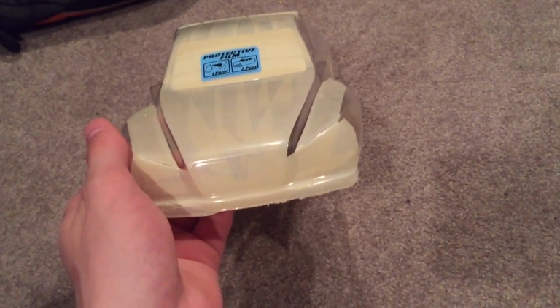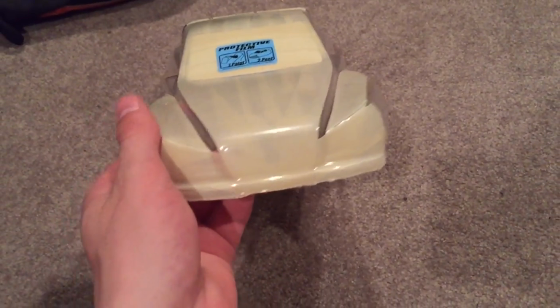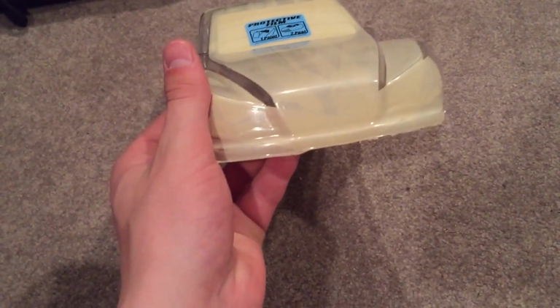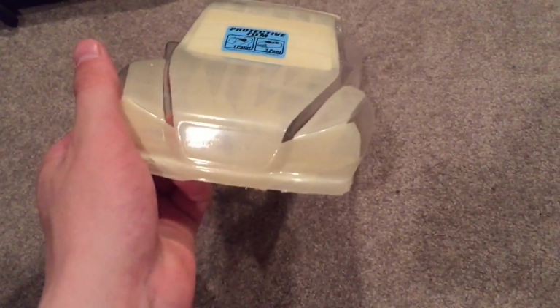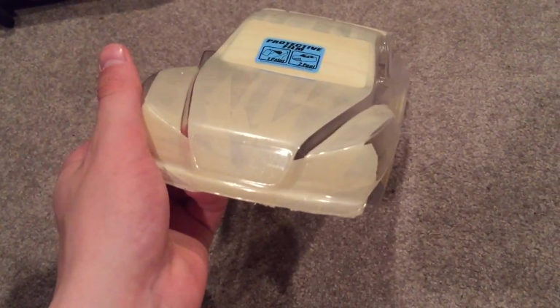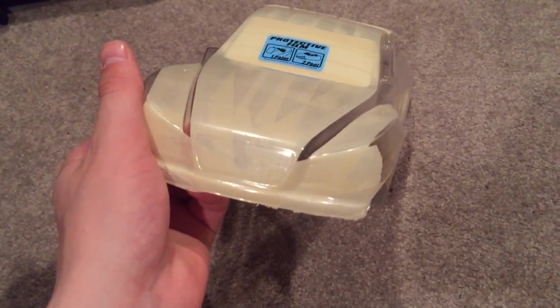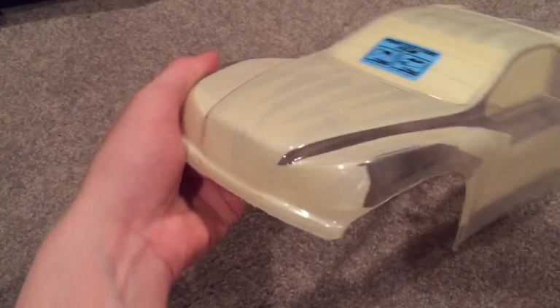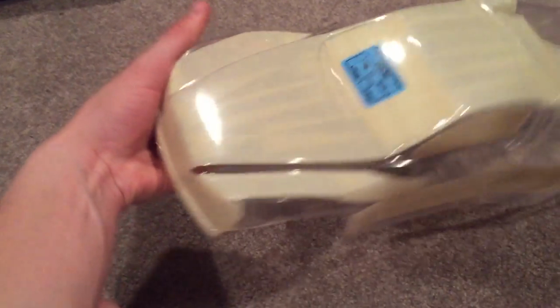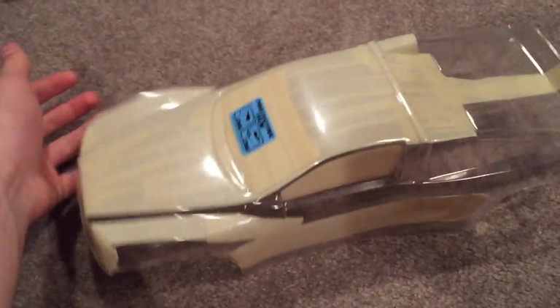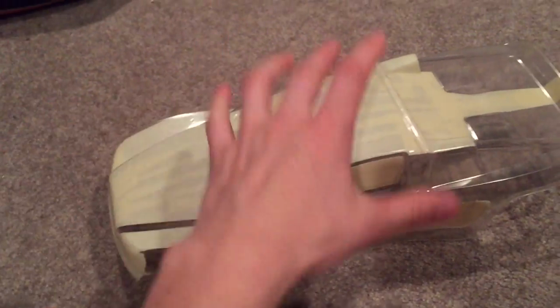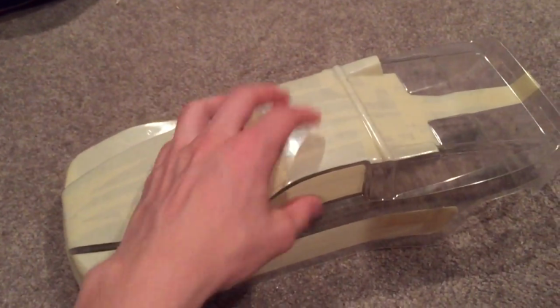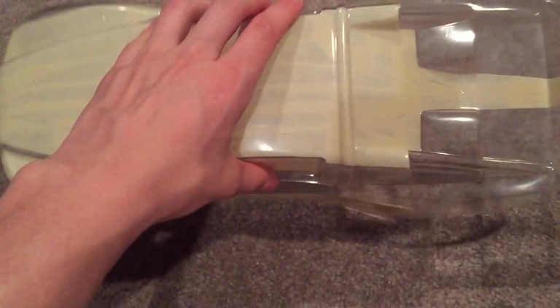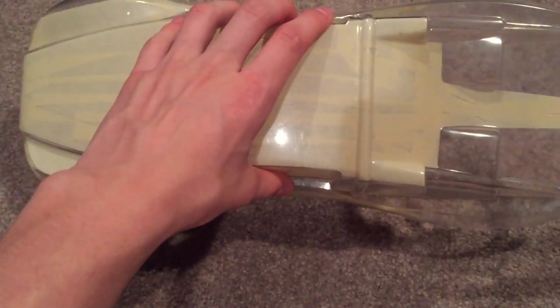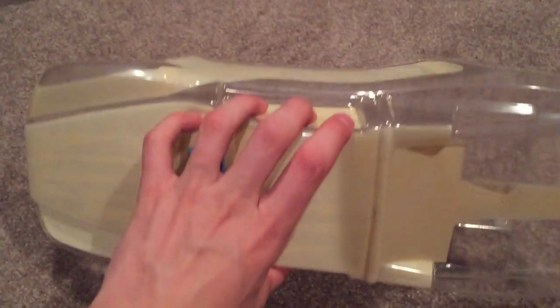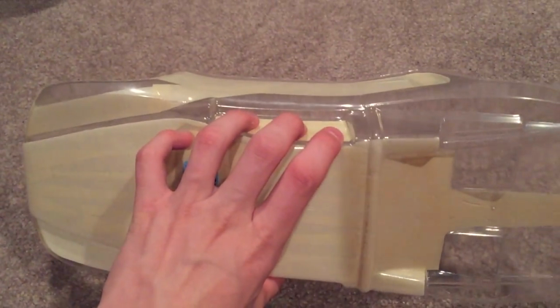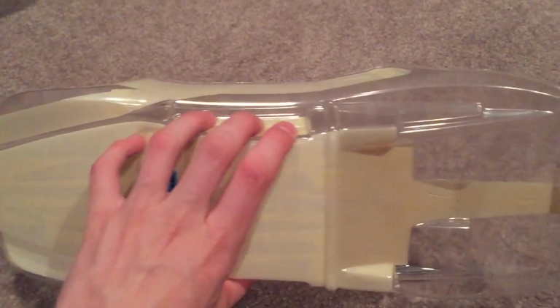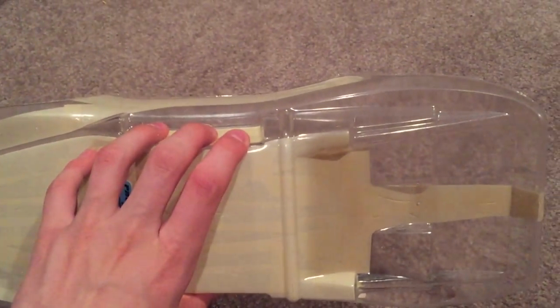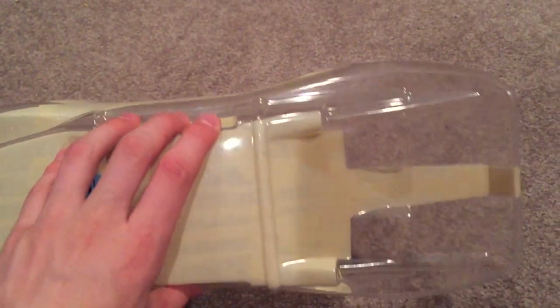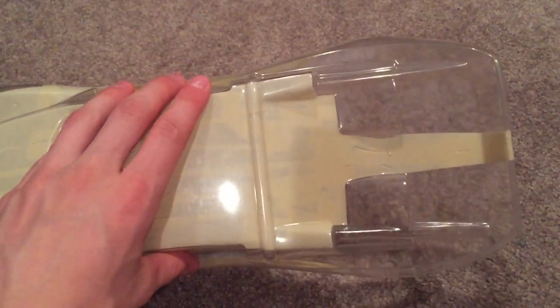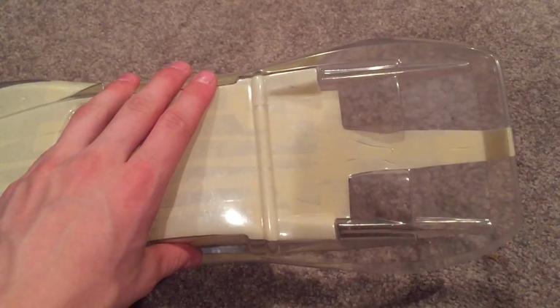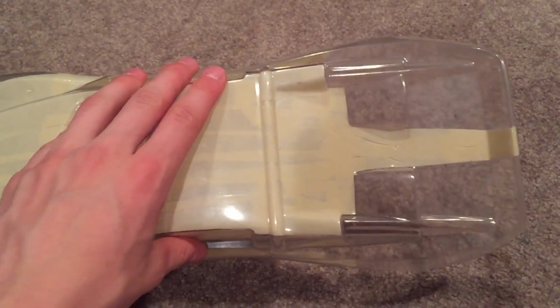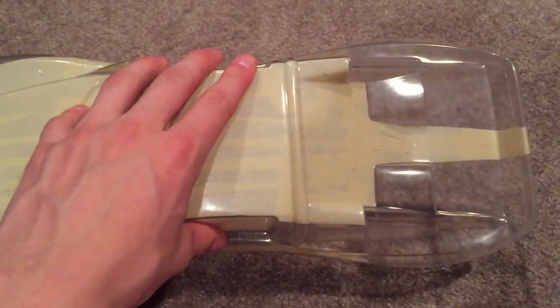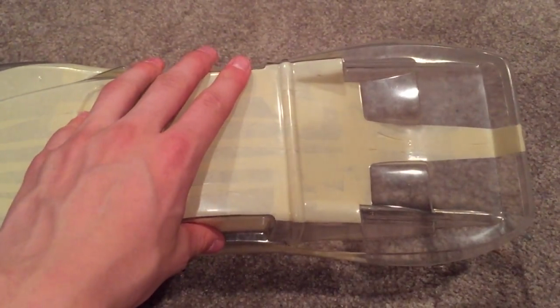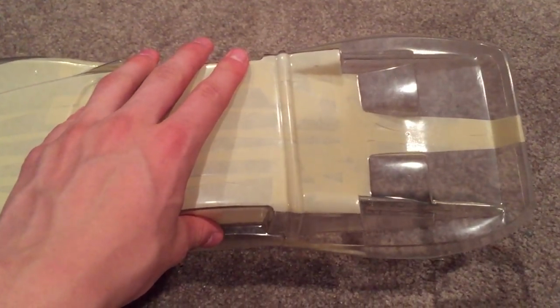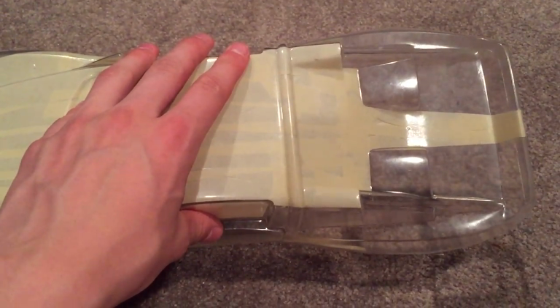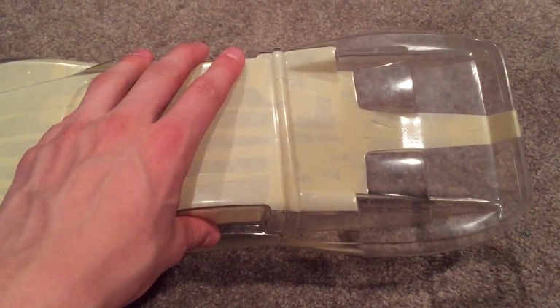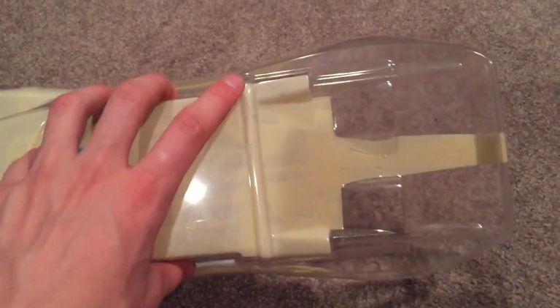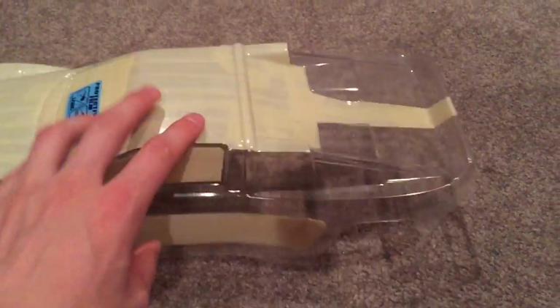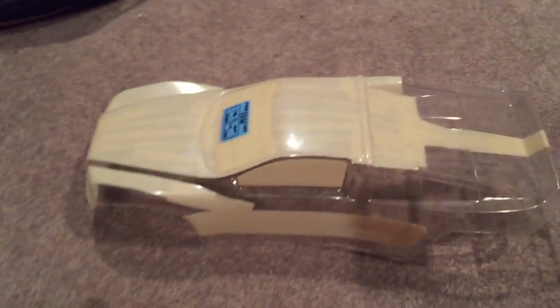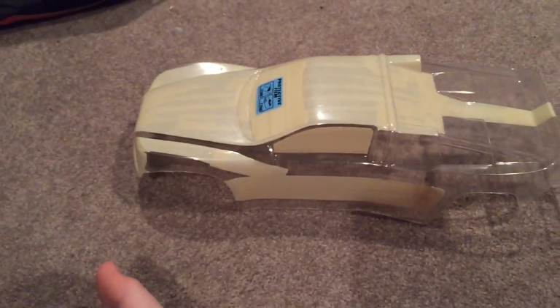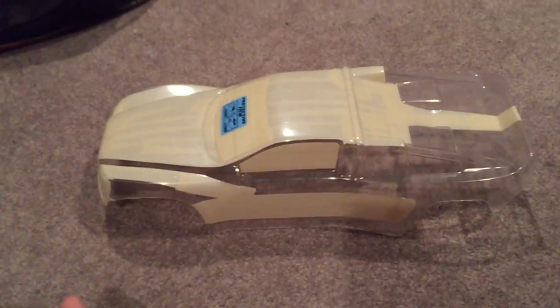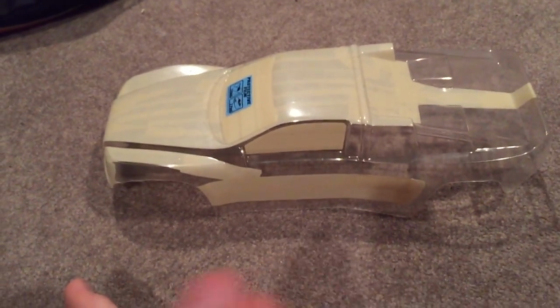I don't know if I just got lucky with masking or if I'm really good at it, but everything's been turning out really well — like cutting and all that — and just looking good. So yeah, I'm really happy with it and I can't wait to paint it.